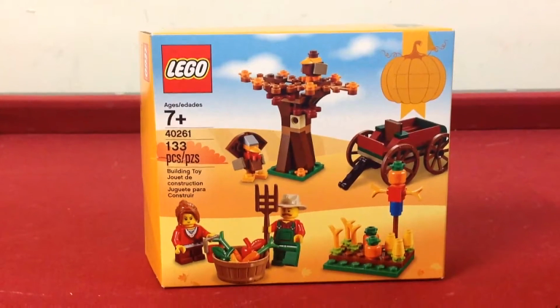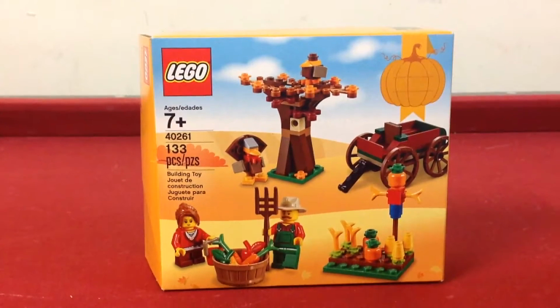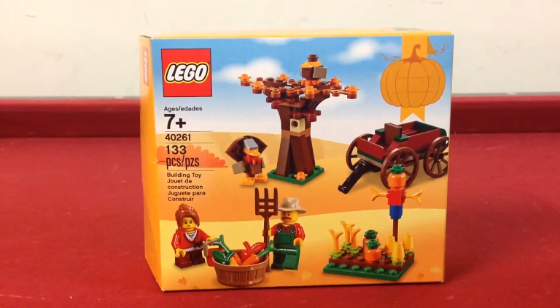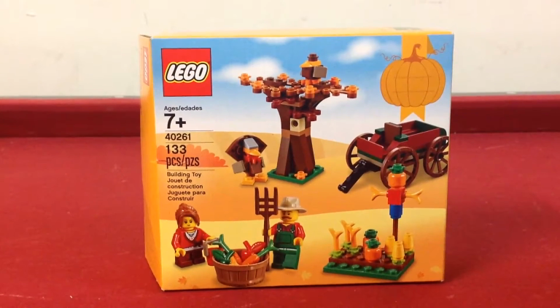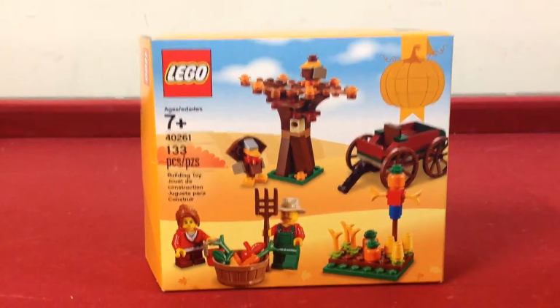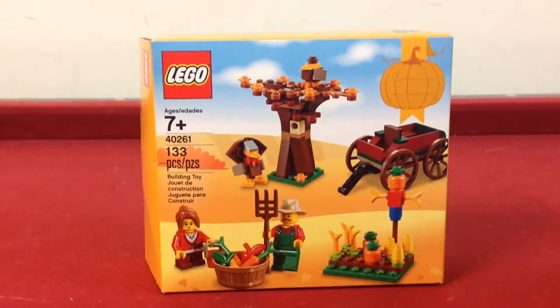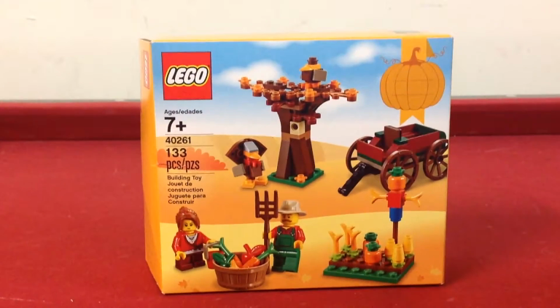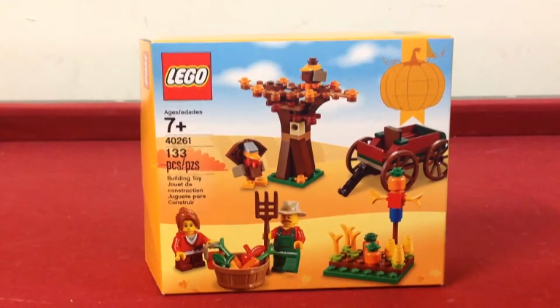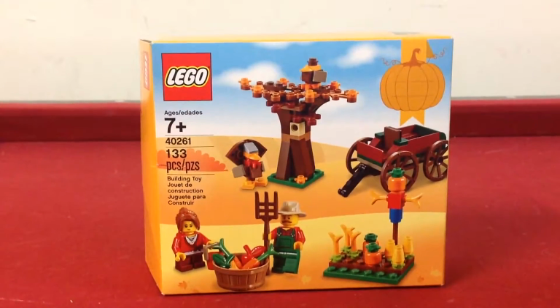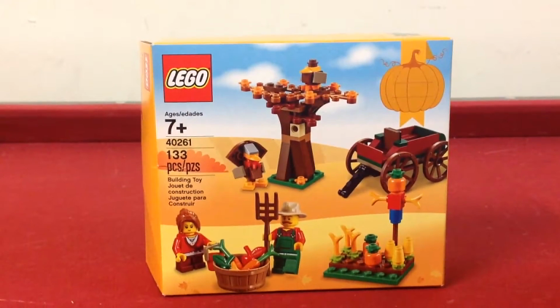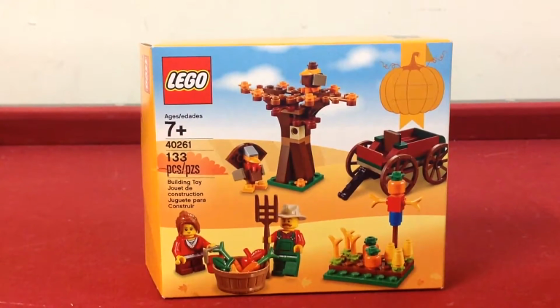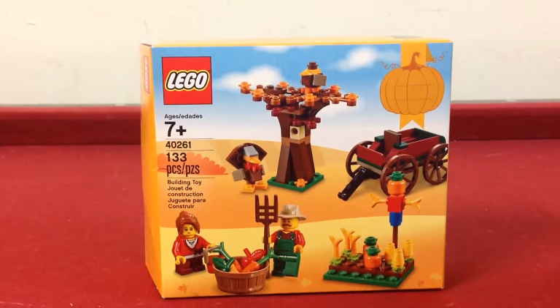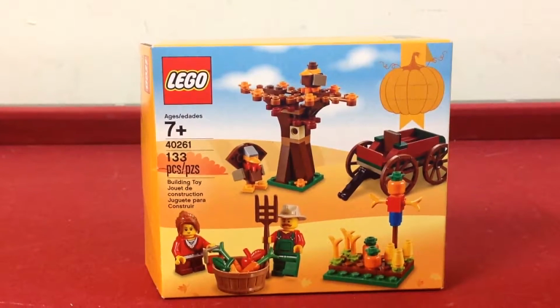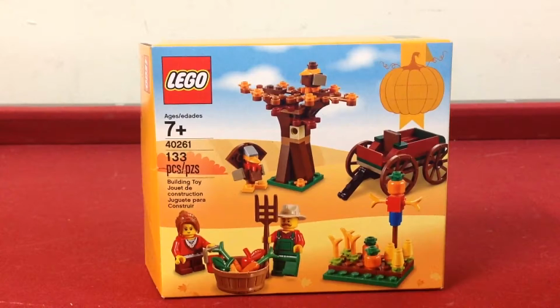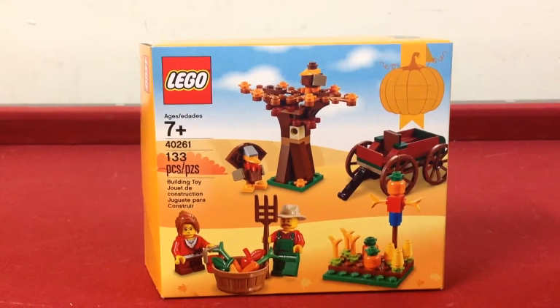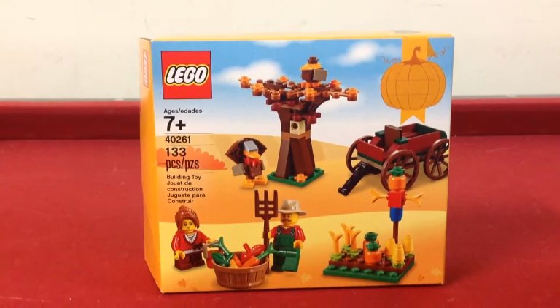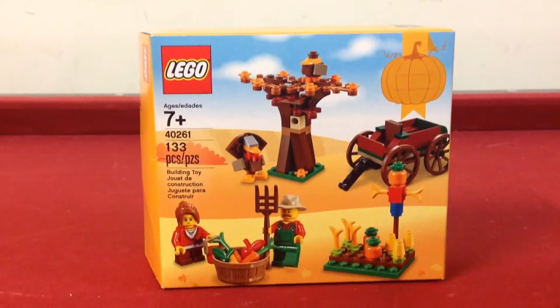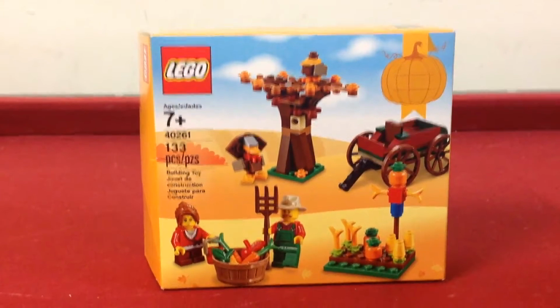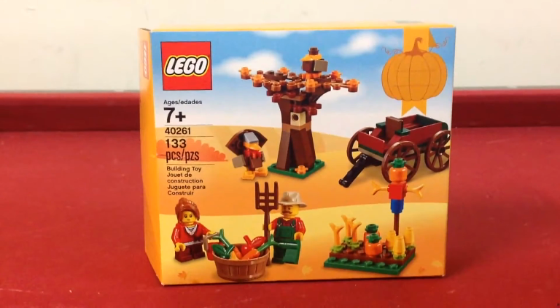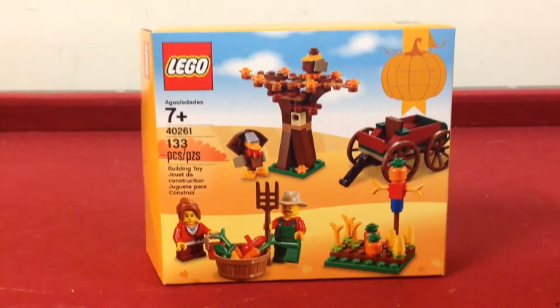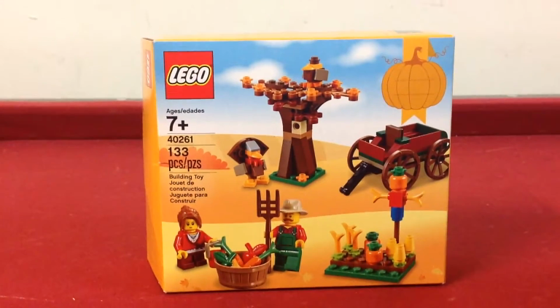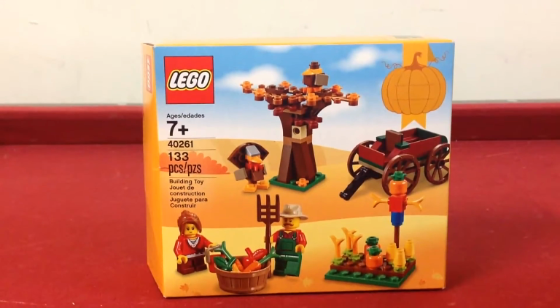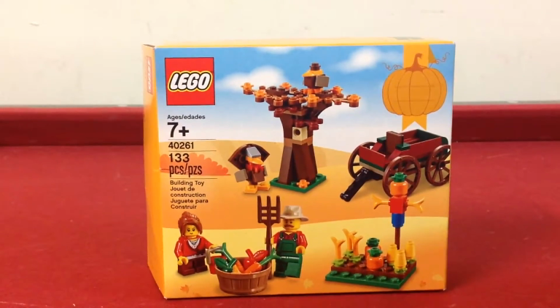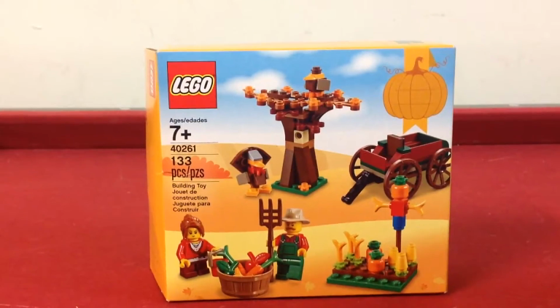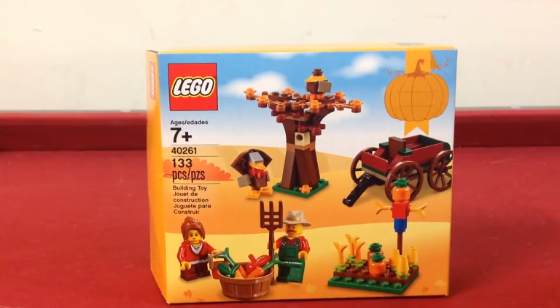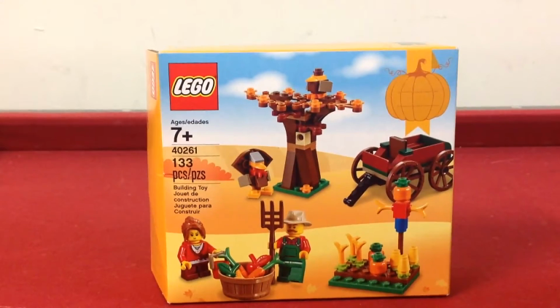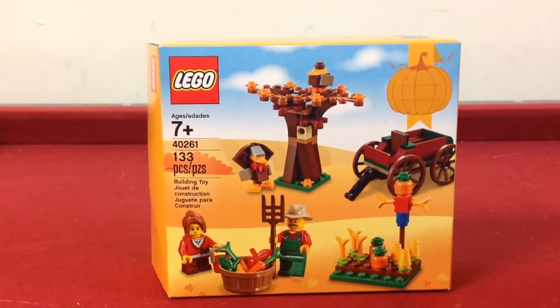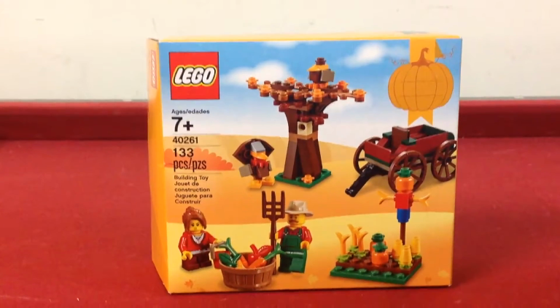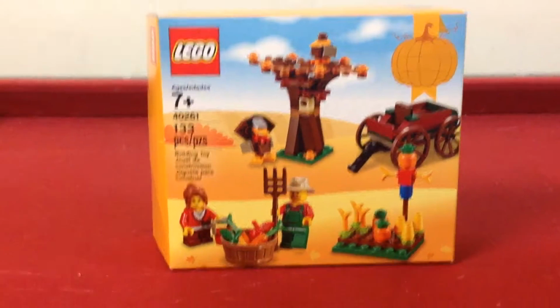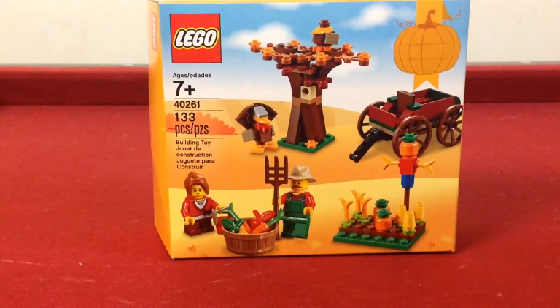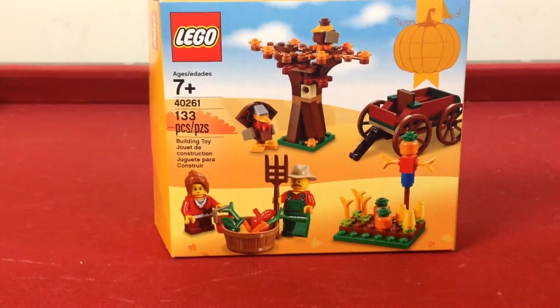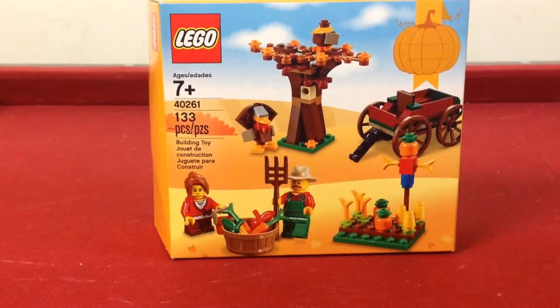Hello, this is Ivan and Faith's Animations and Reviews, and this is a review of the LEGO Thanksgiving set.